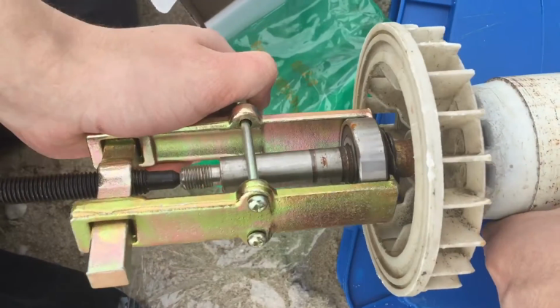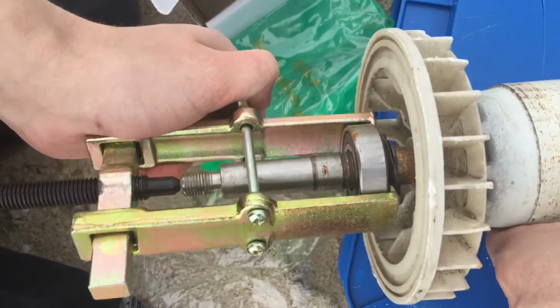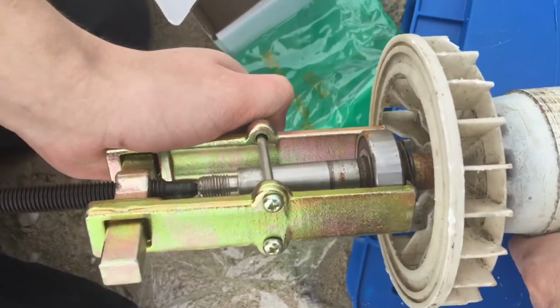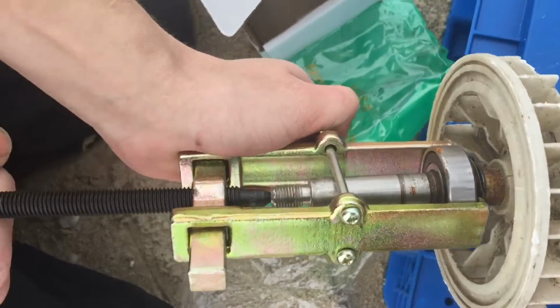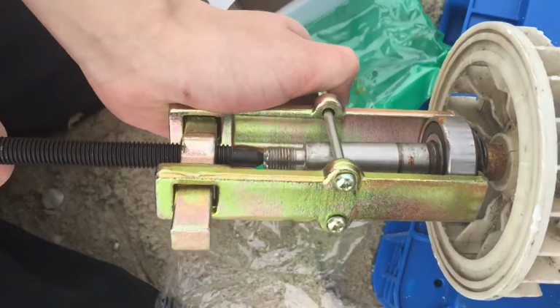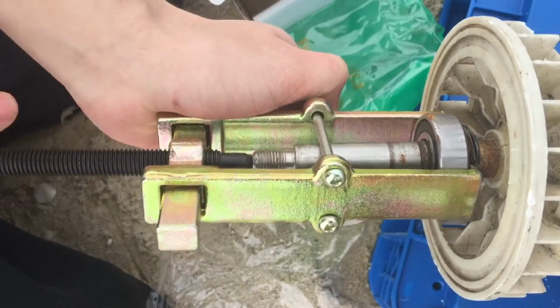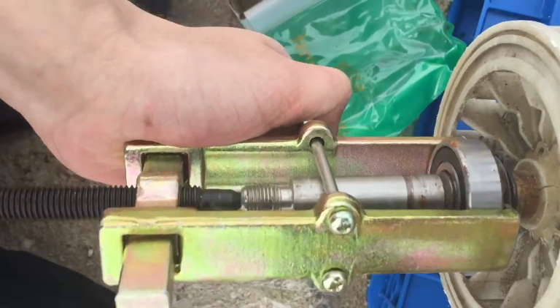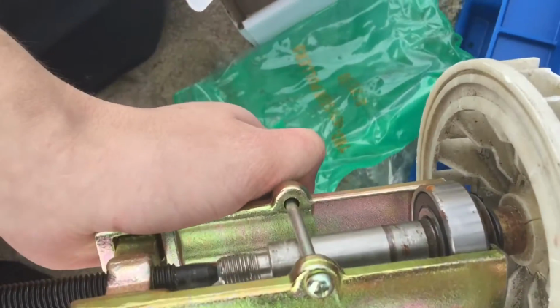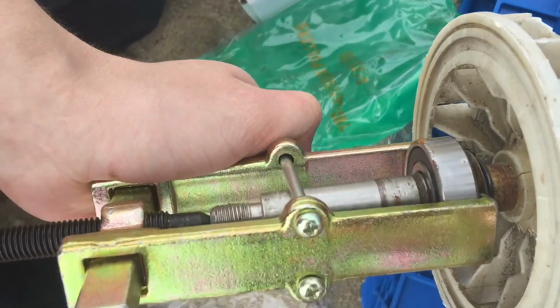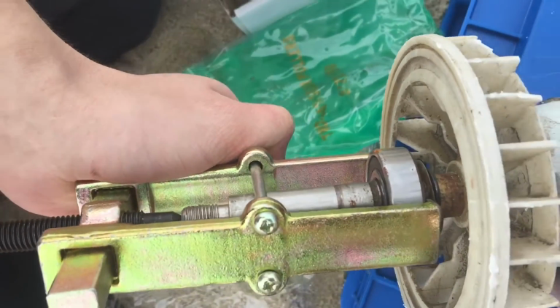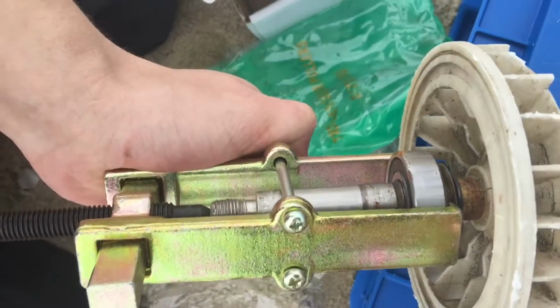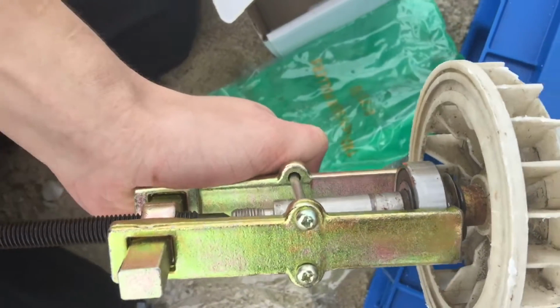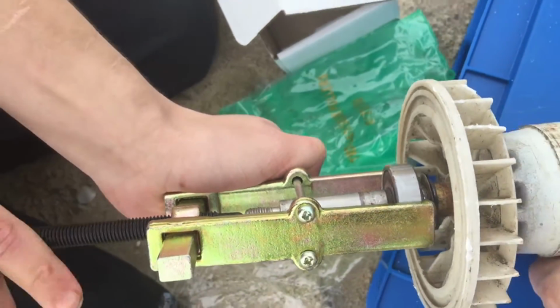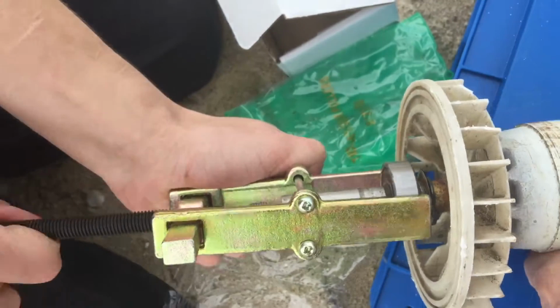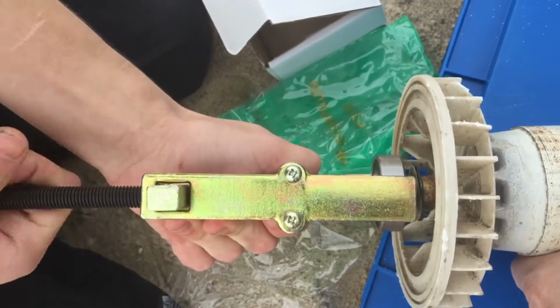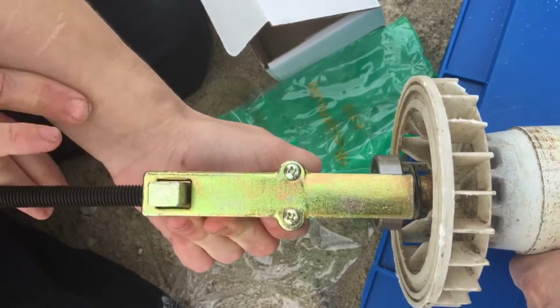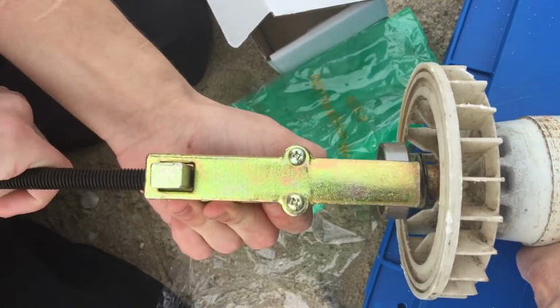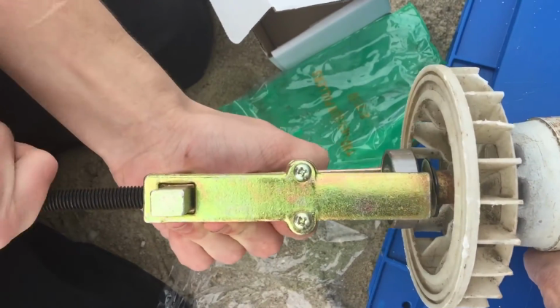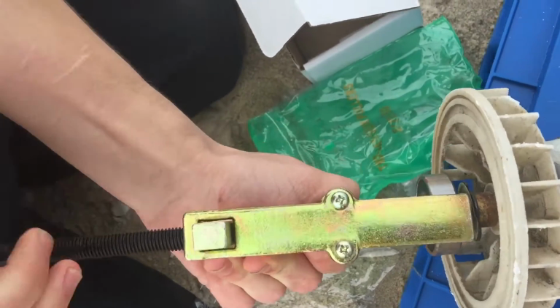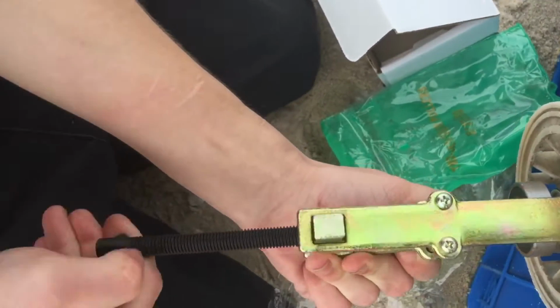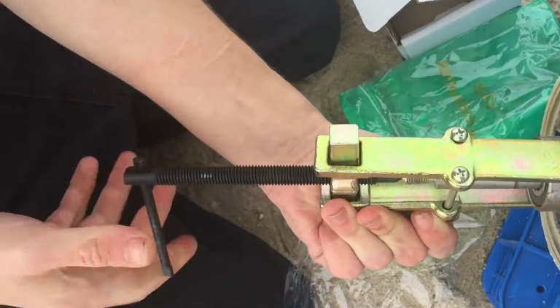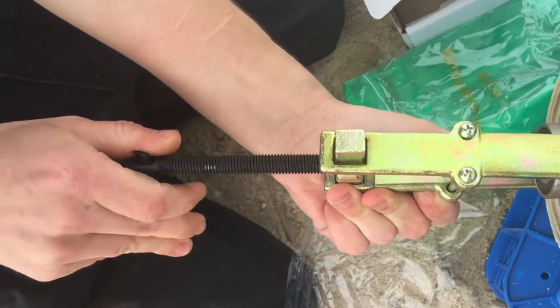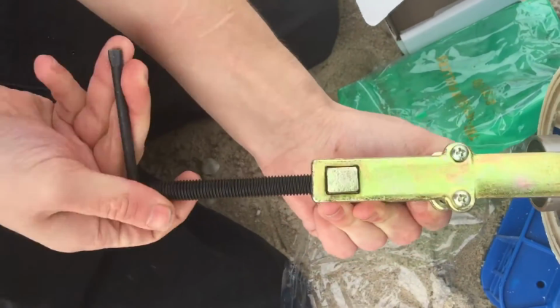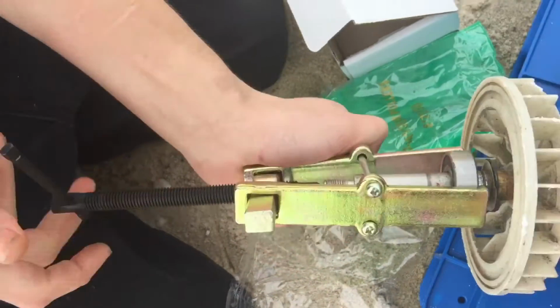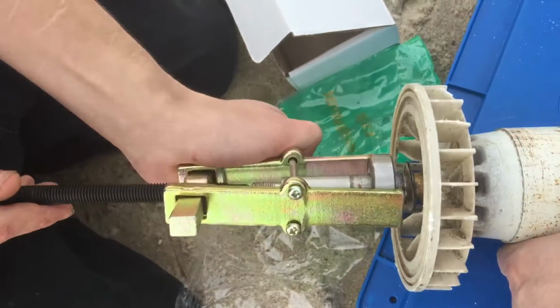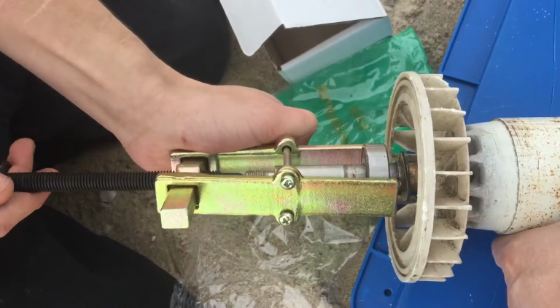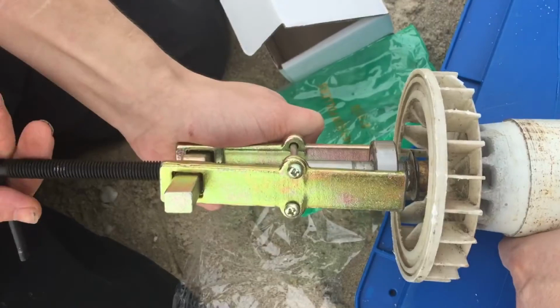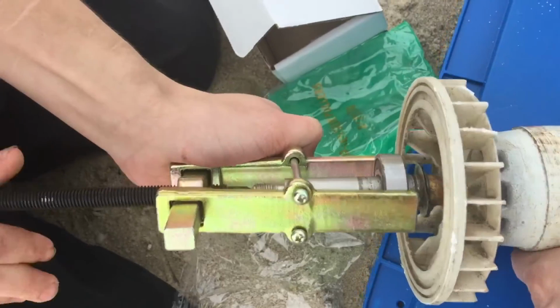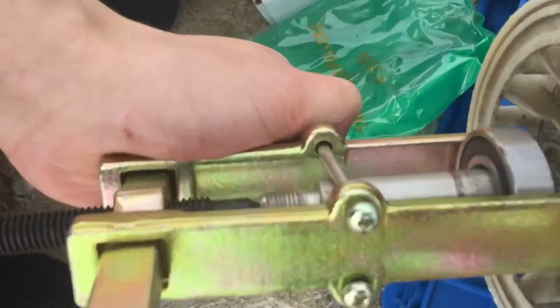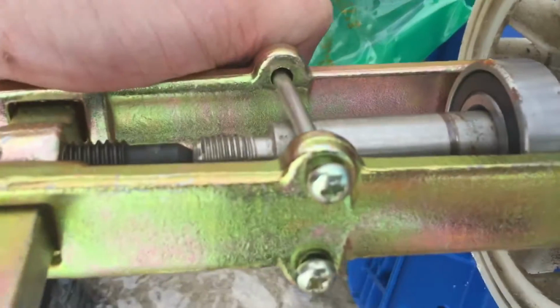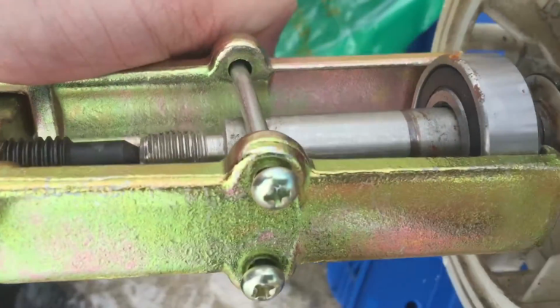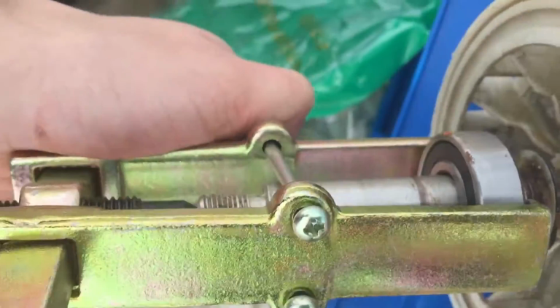Now remember, if you are working on the beach and you have that kind of access, you don't want to drop the bearings into the sand — that will void the warranty. Robert is turning the handle just like that, and the bearing is just about to come off.